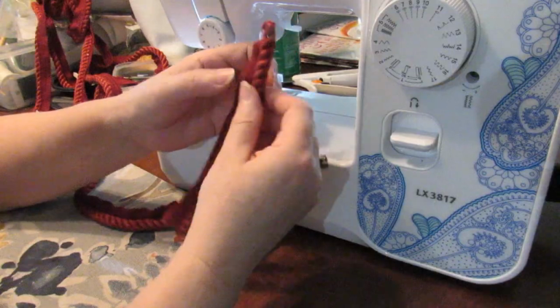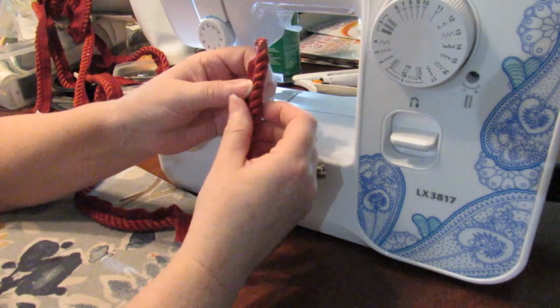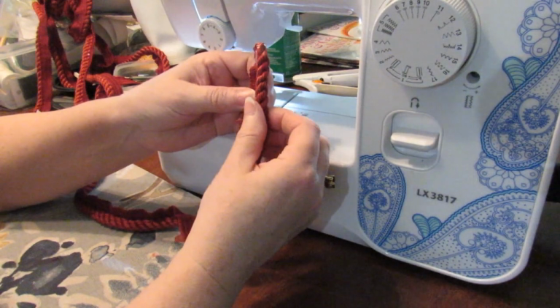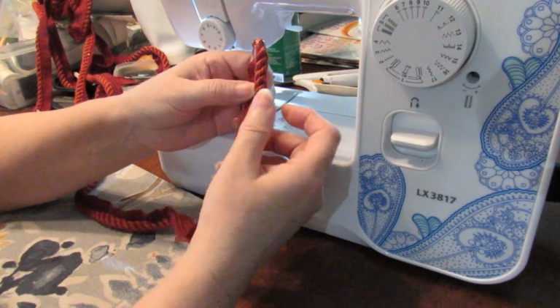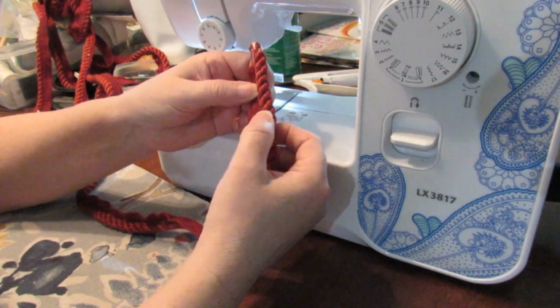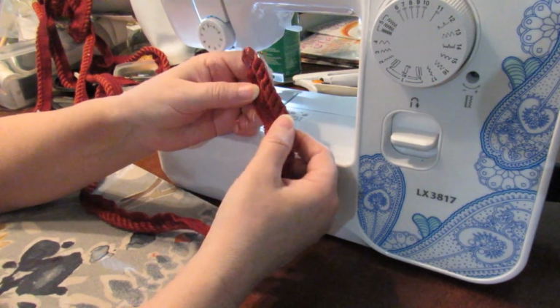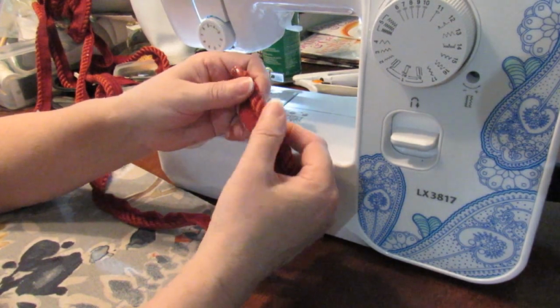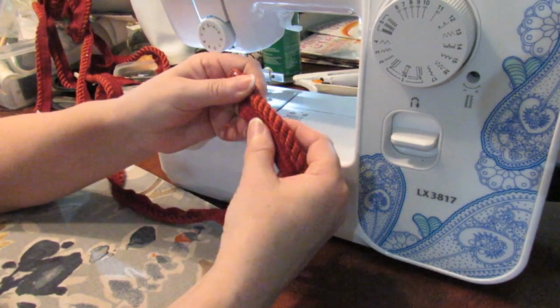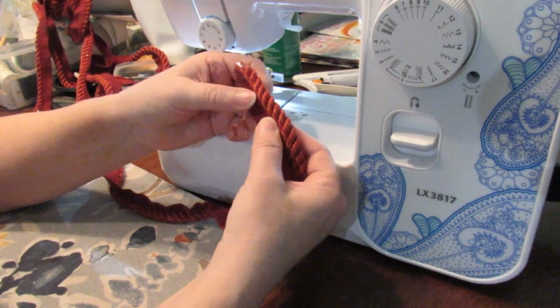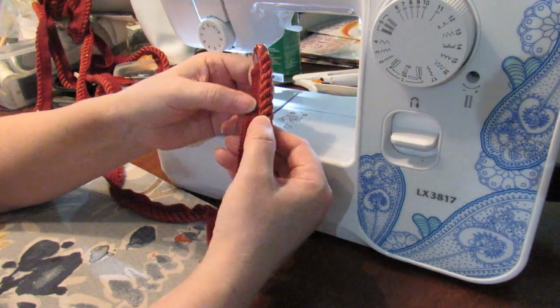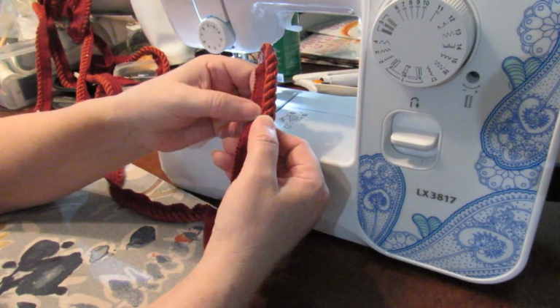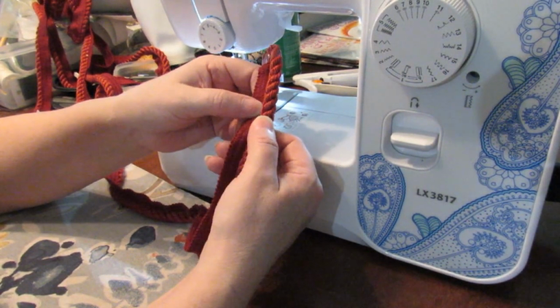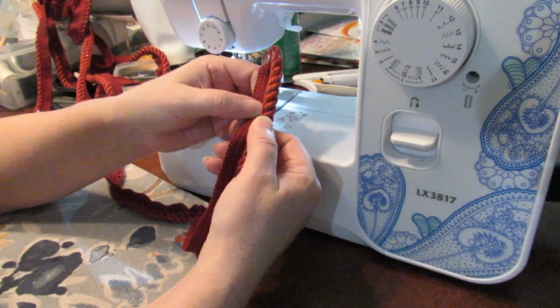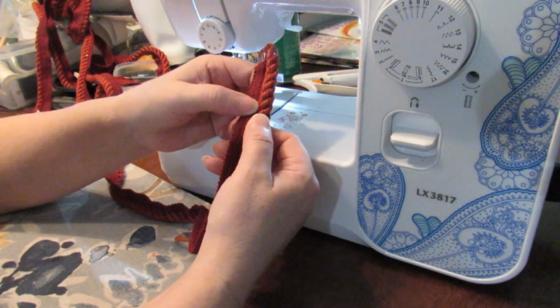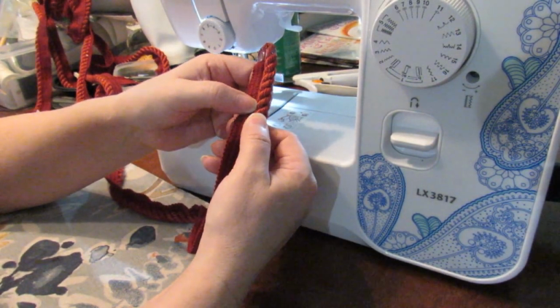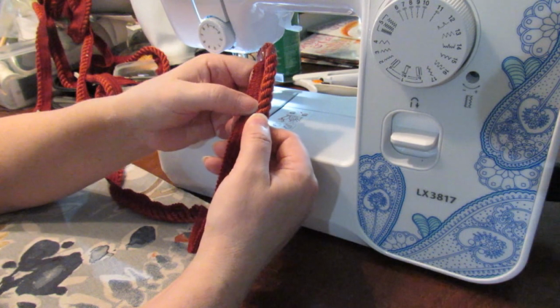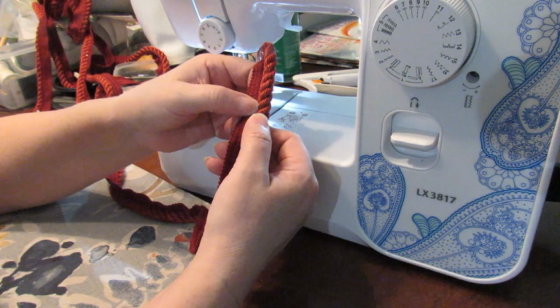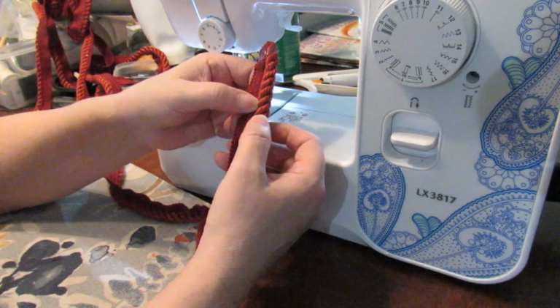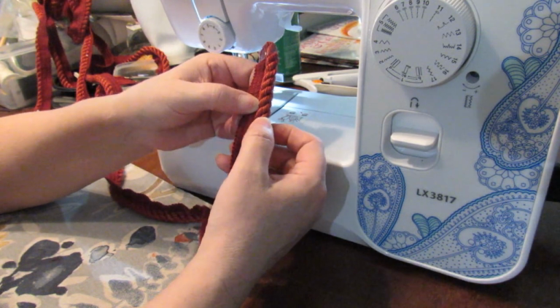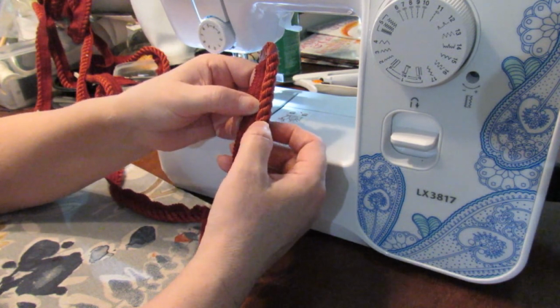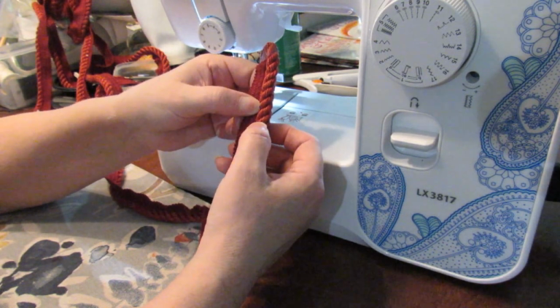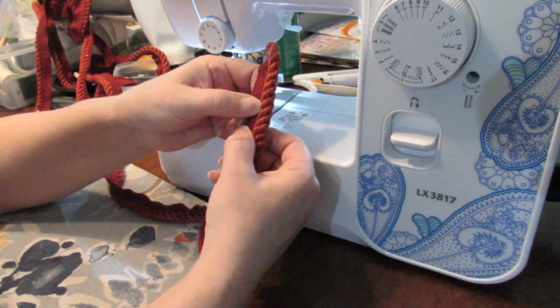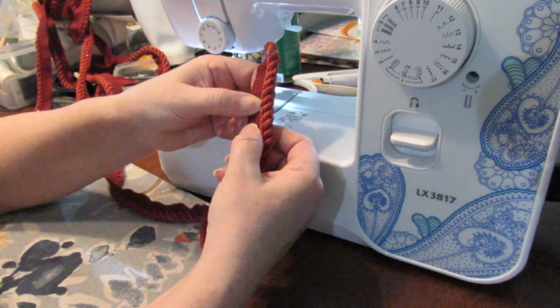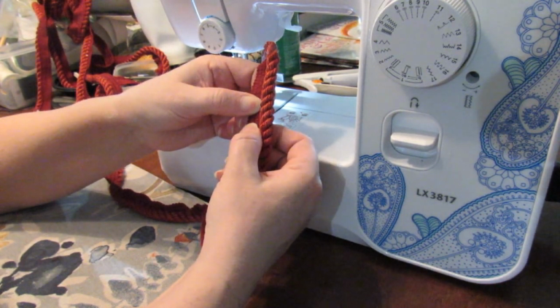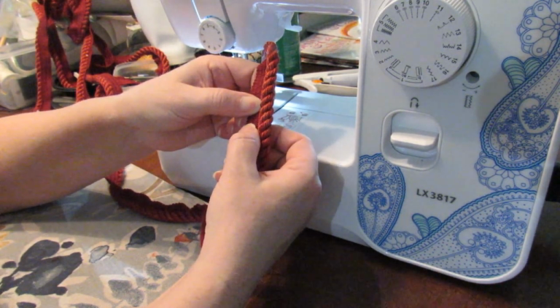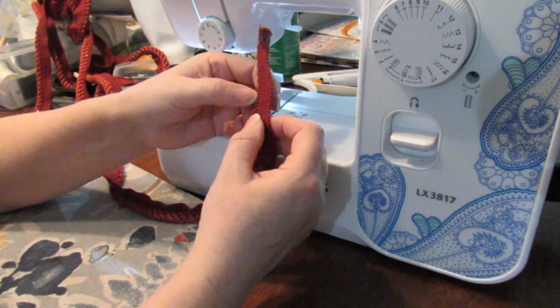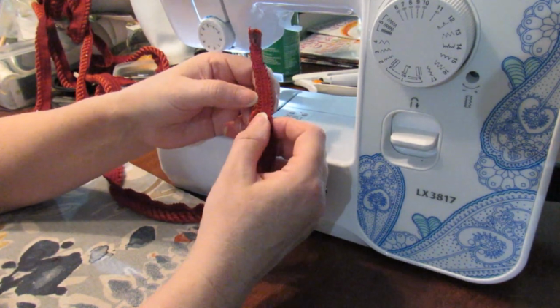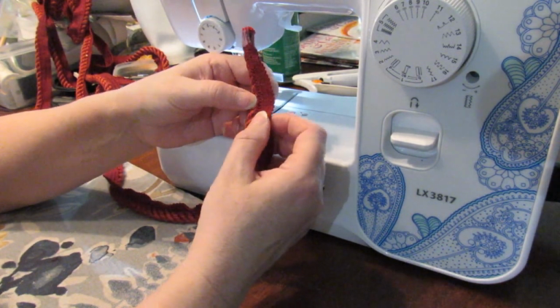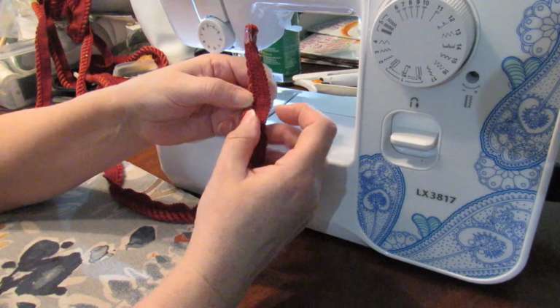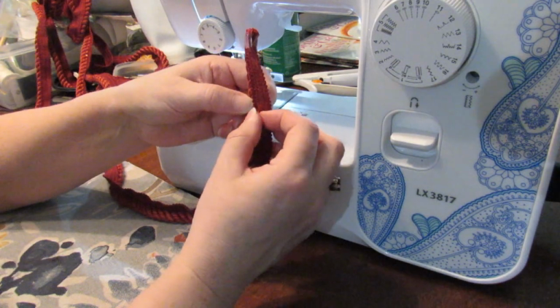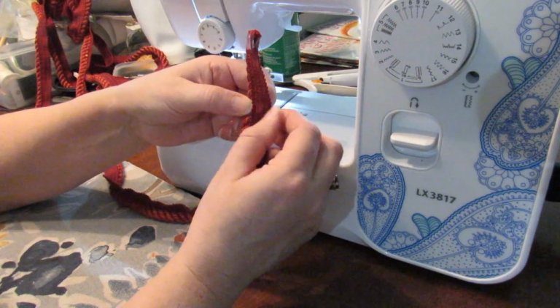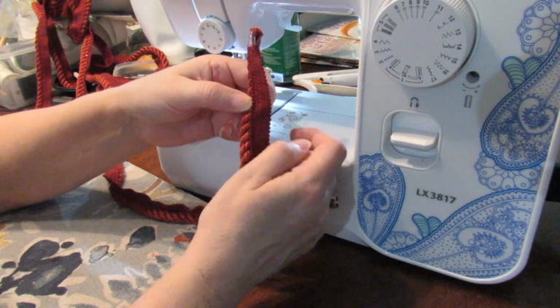When you have a cording there is a right and wrong side. The right side is where the cording has been sewn onto the flange and where it comes up at the back is the wrong side.